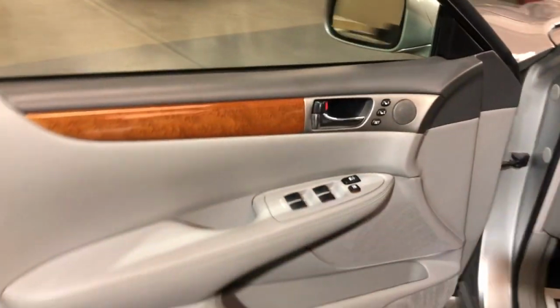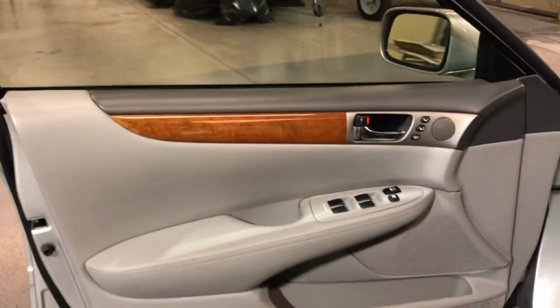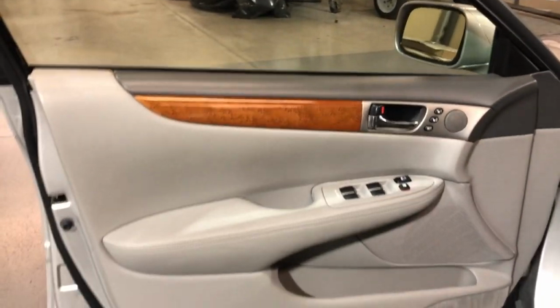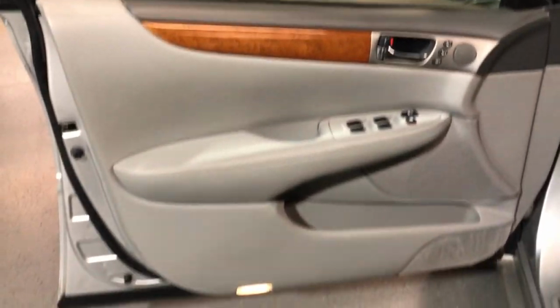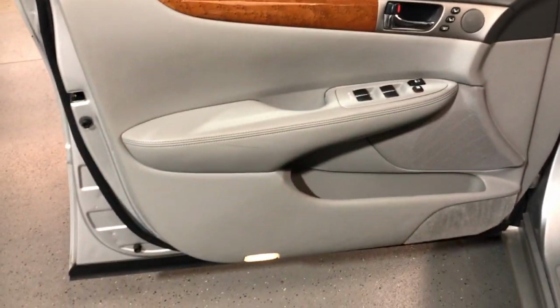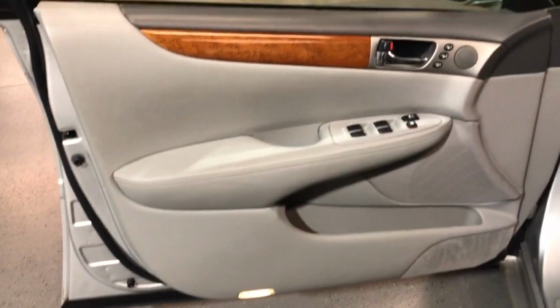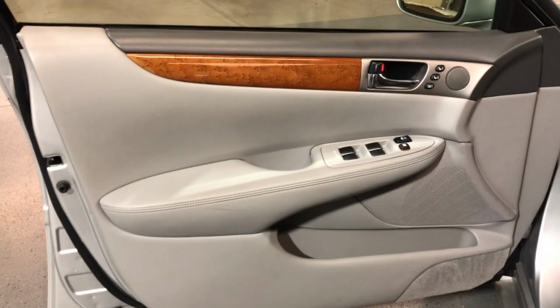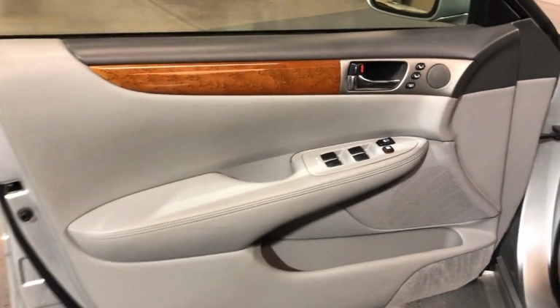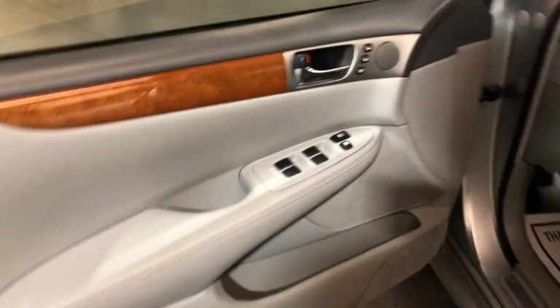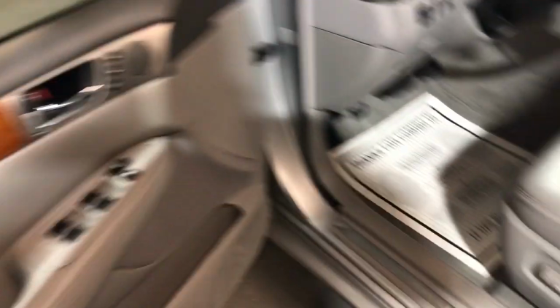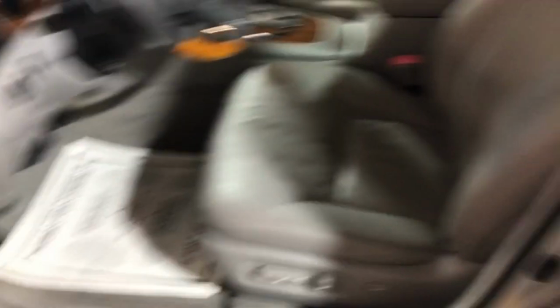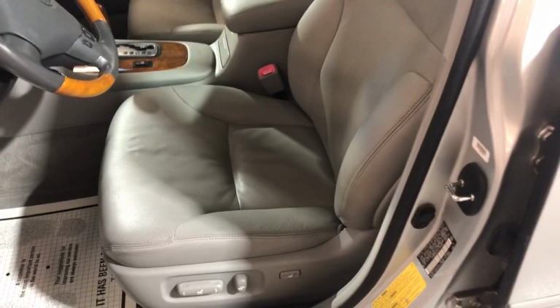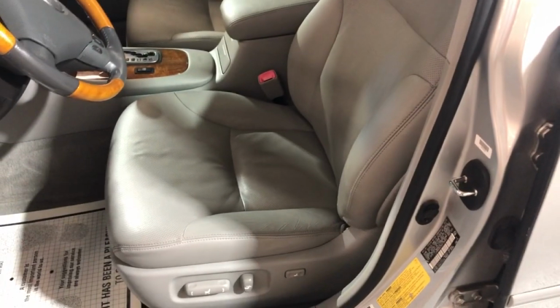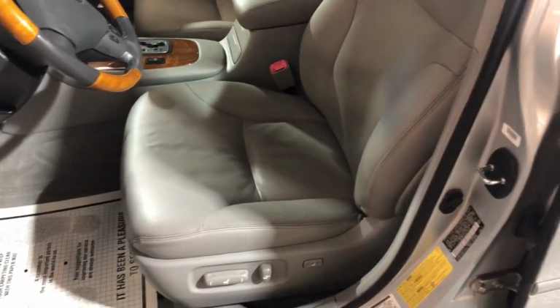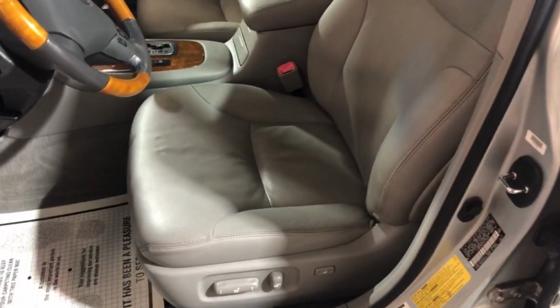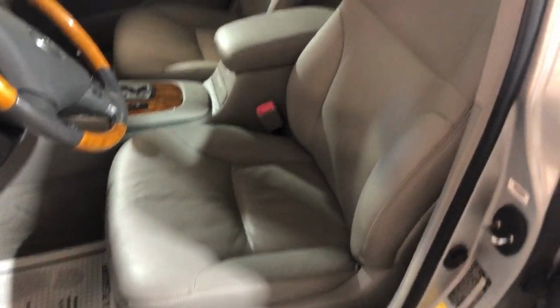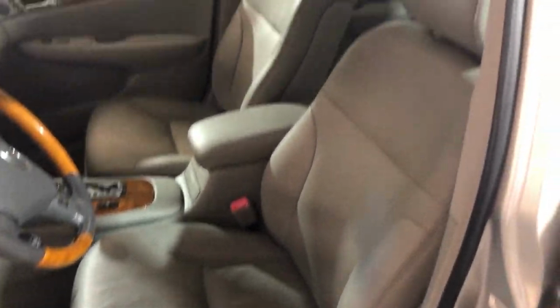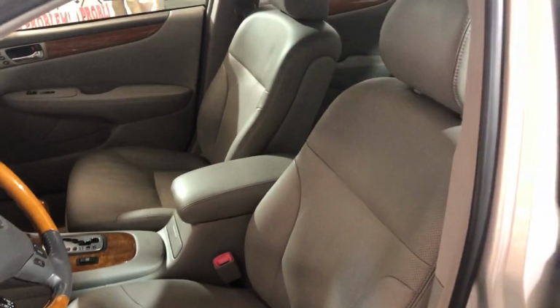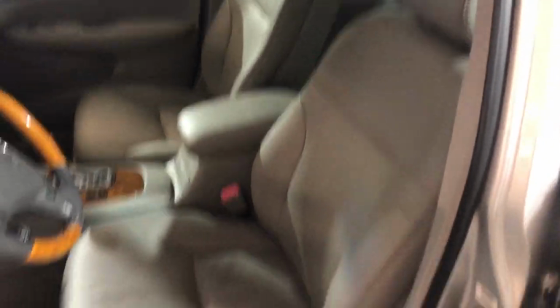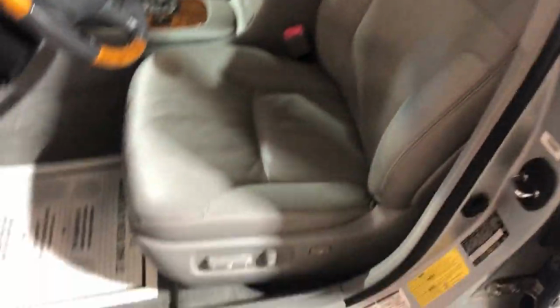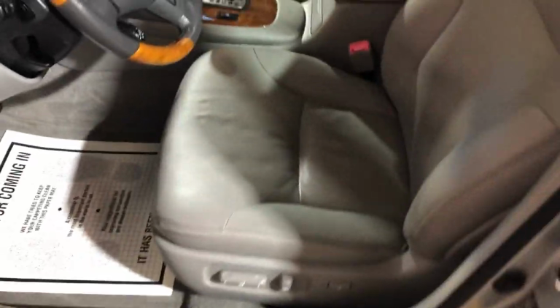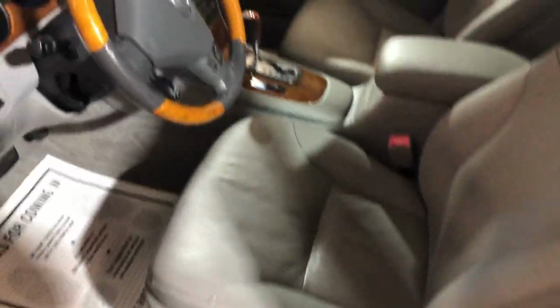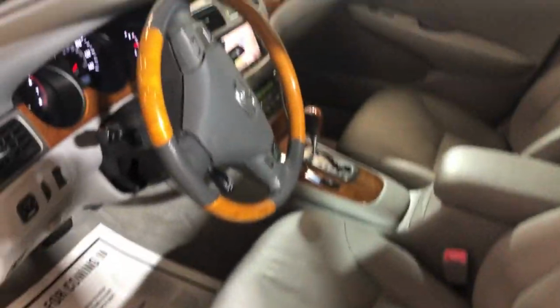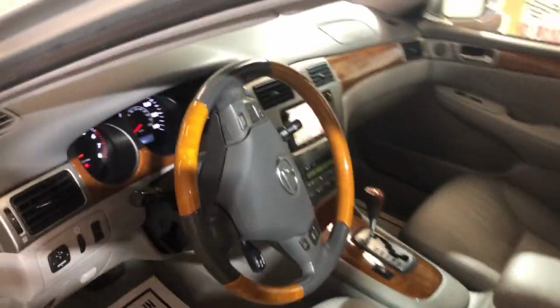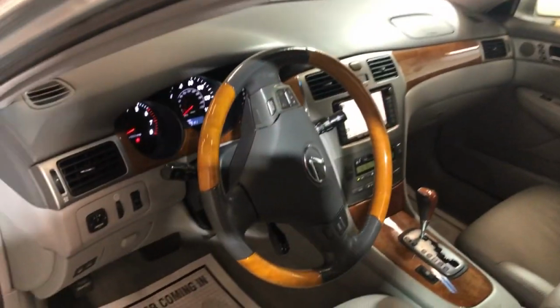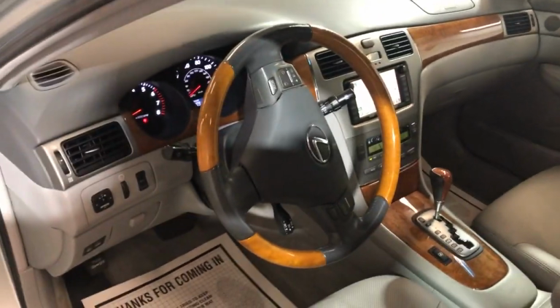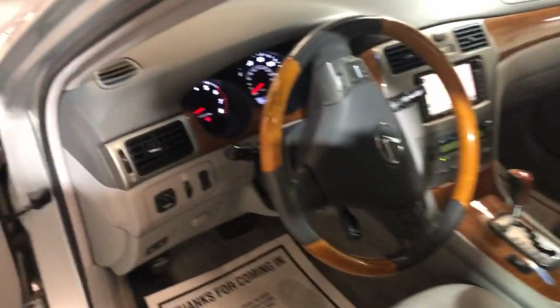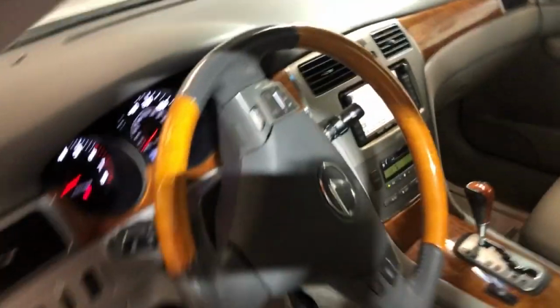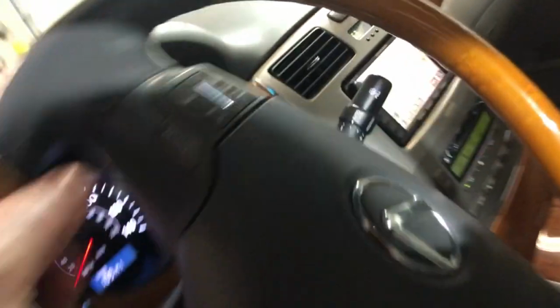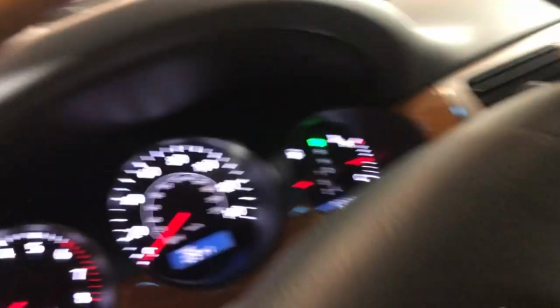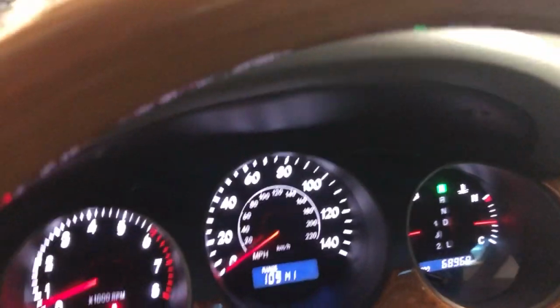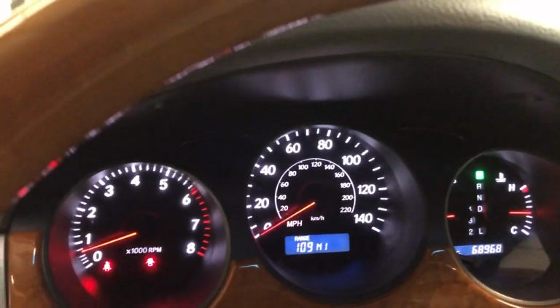It's got power windows, power locks, power mirrors, power memory seats, leather interior — nice and clean. No odors inside, non-smoking, nice wood trim, no warning lights on the dash.